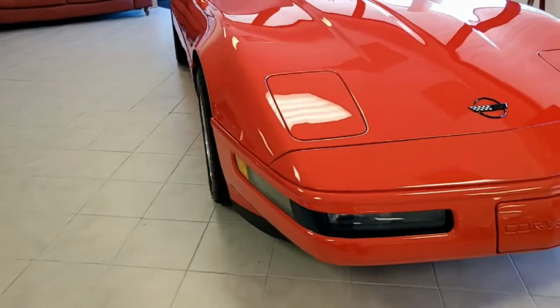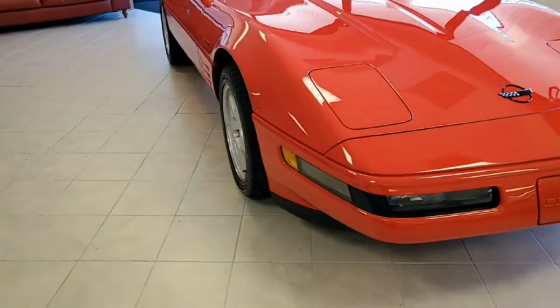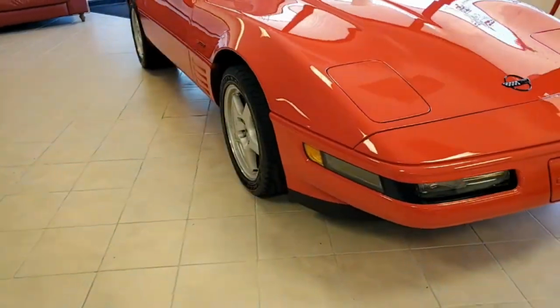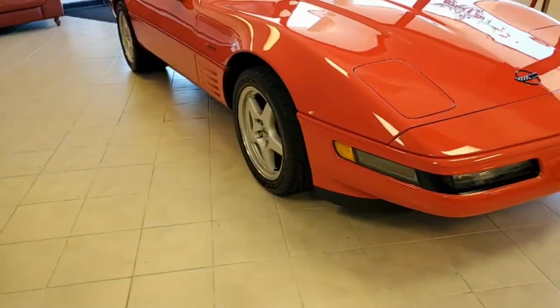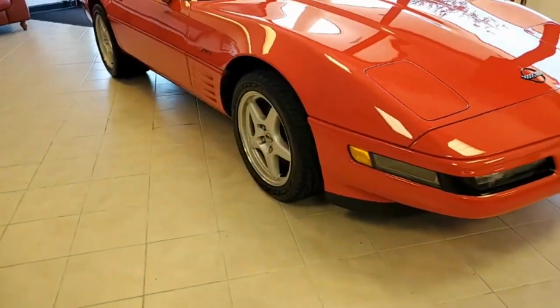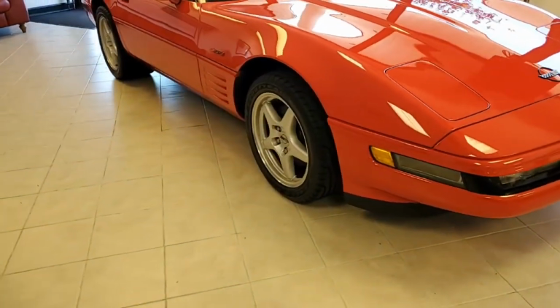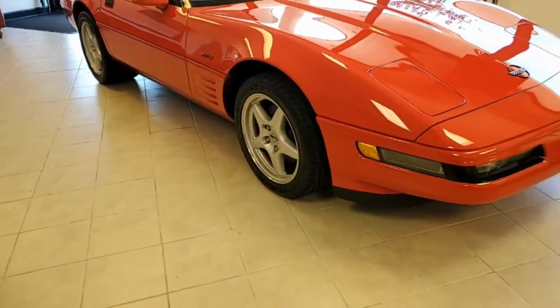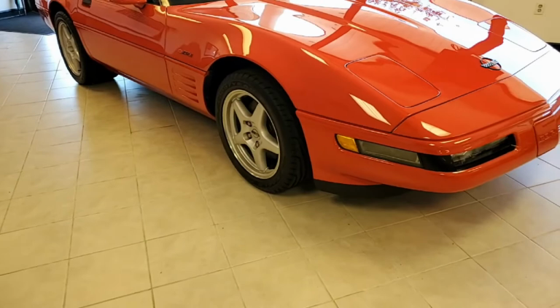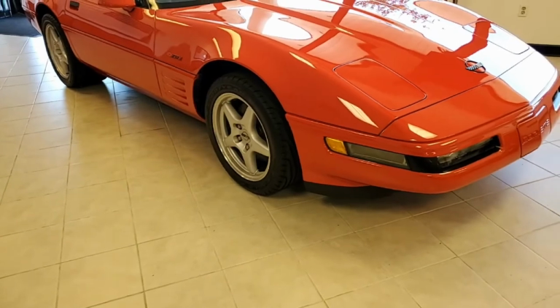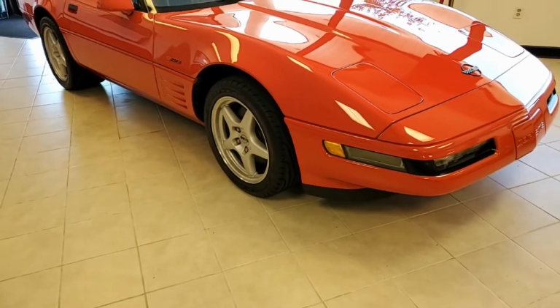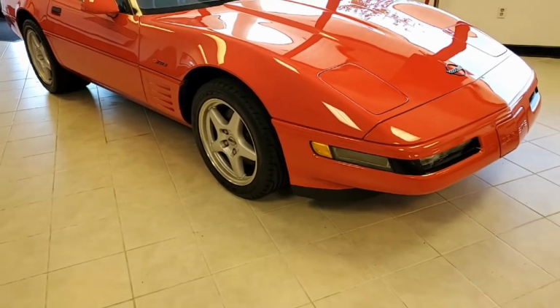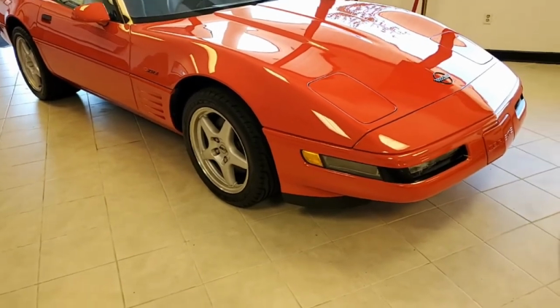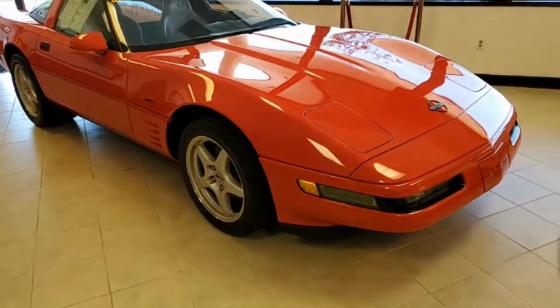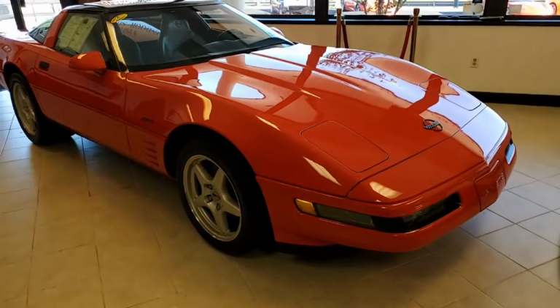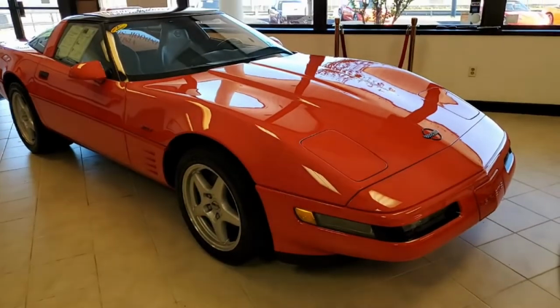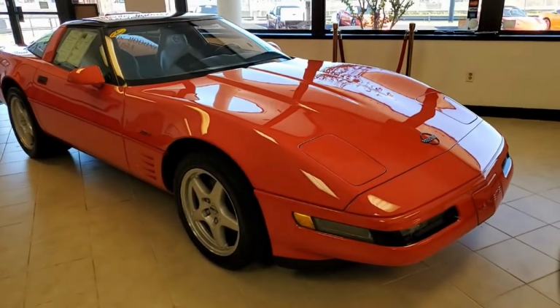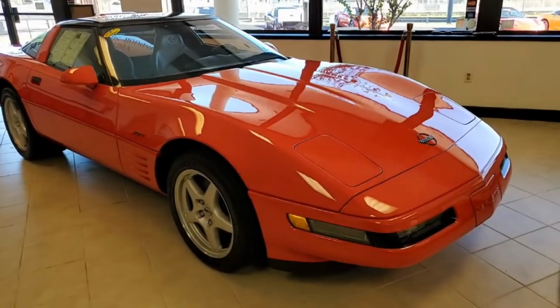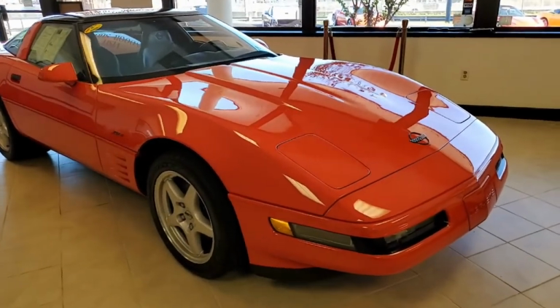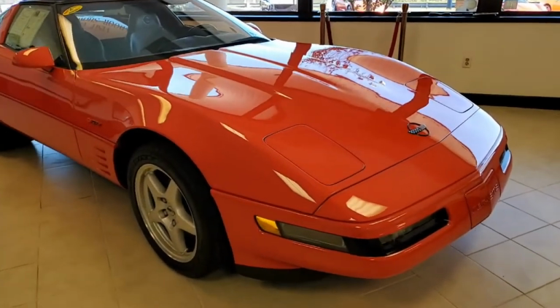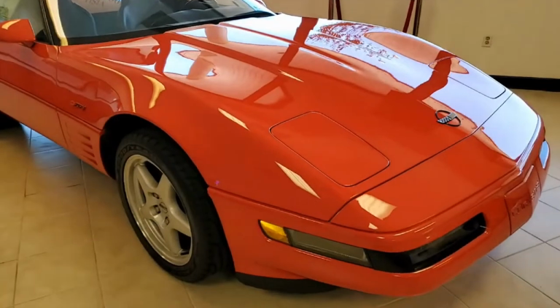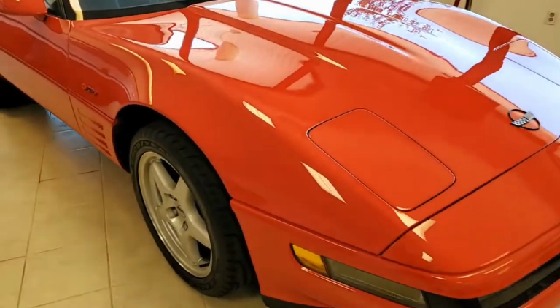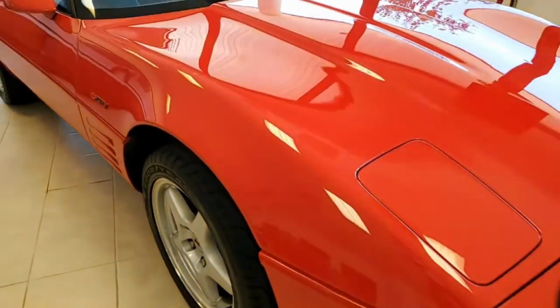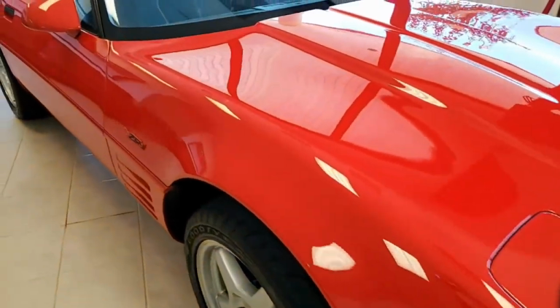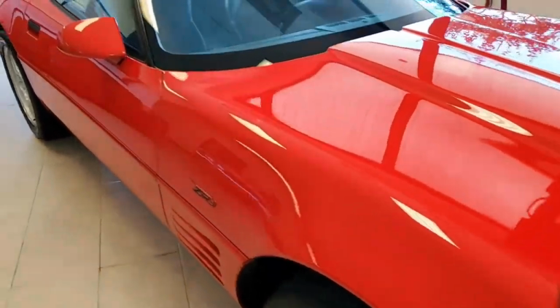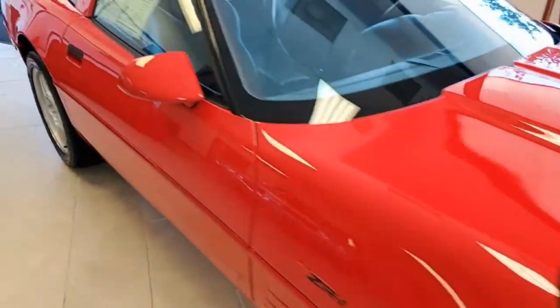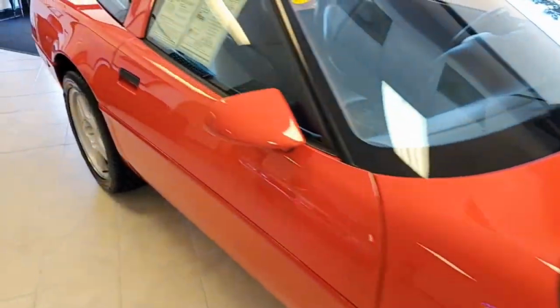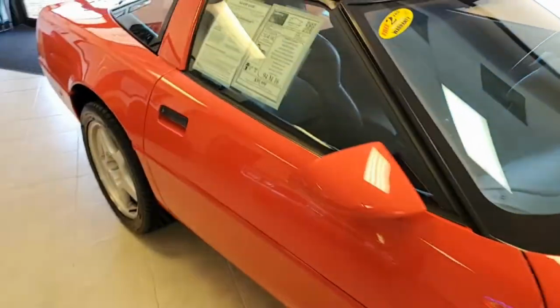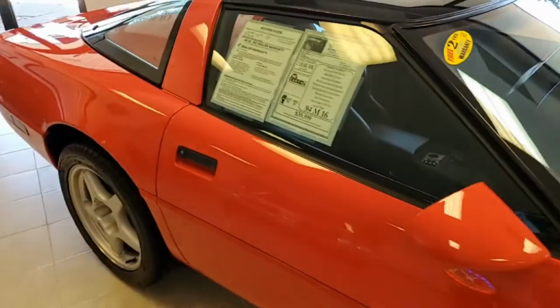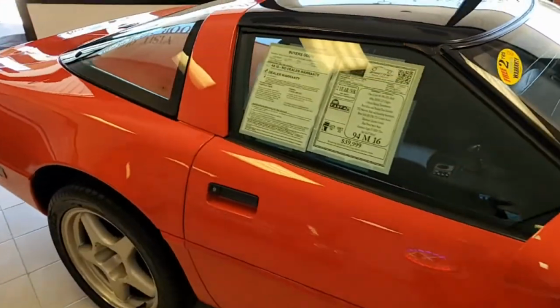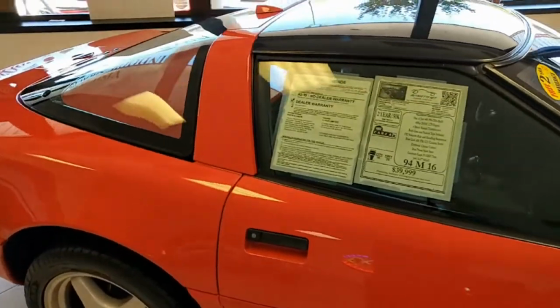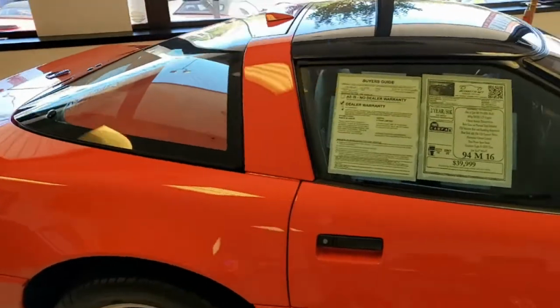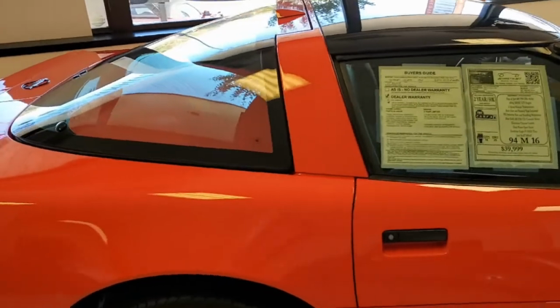Factory features include the FX3 electronic selective ride and handling suspension. It has dual sport seats, electronic climate control, low tire pressure warning indicator, and that Bose Gold AM/FM CD and cassette stereo.